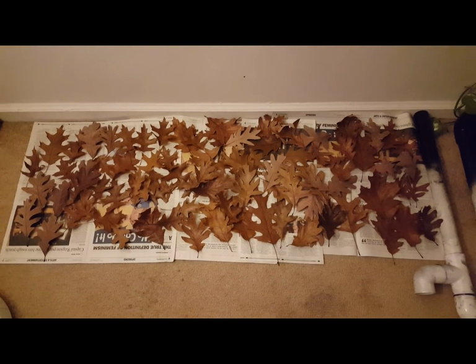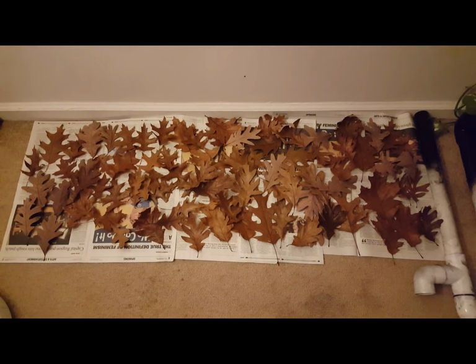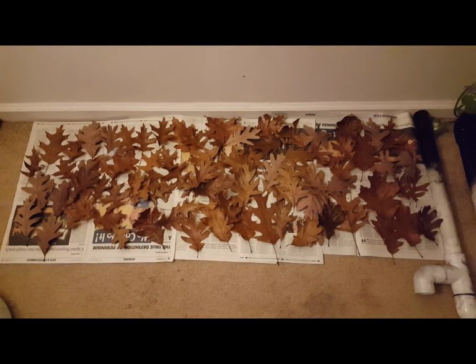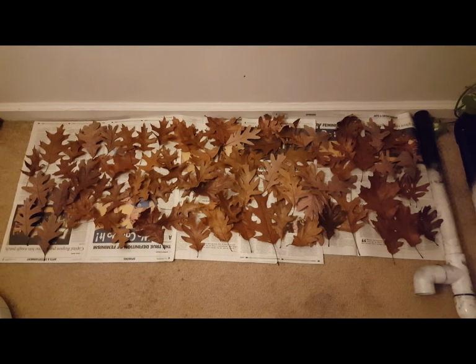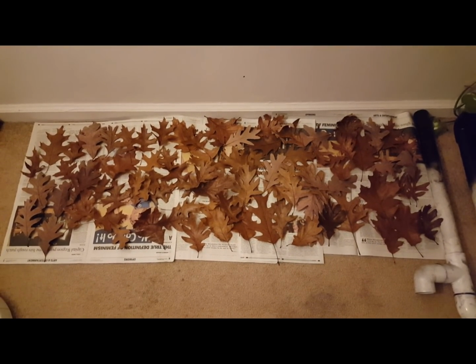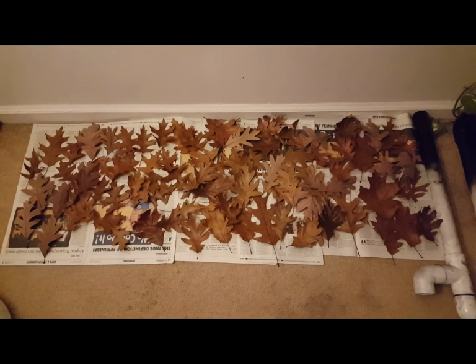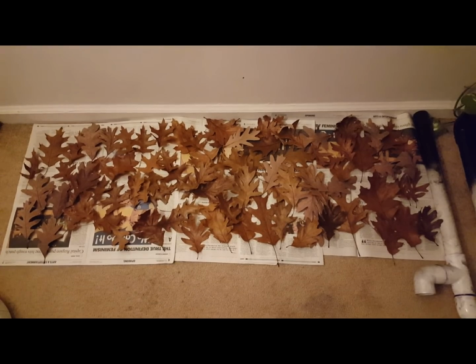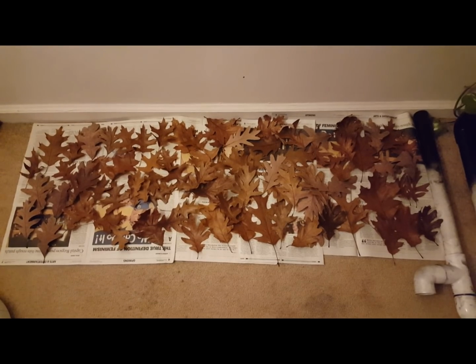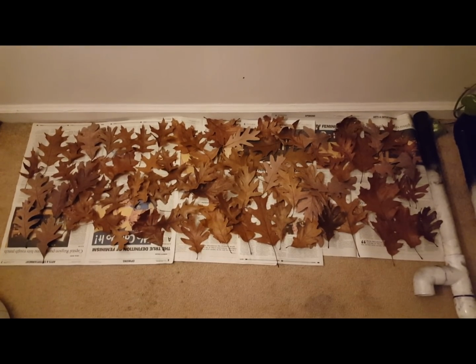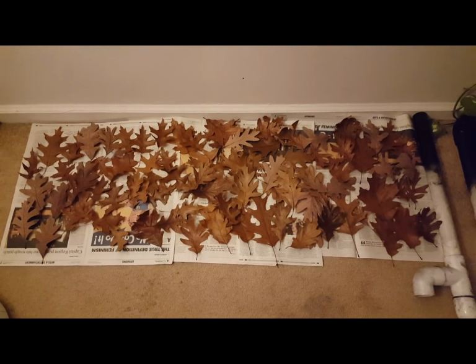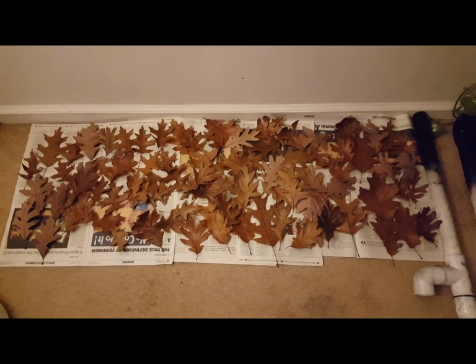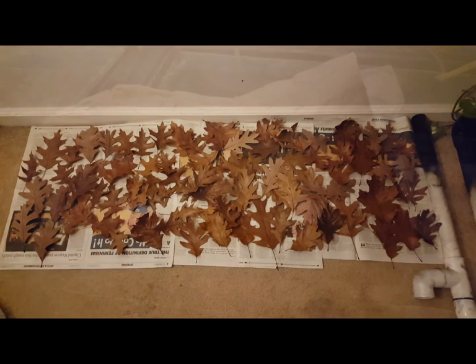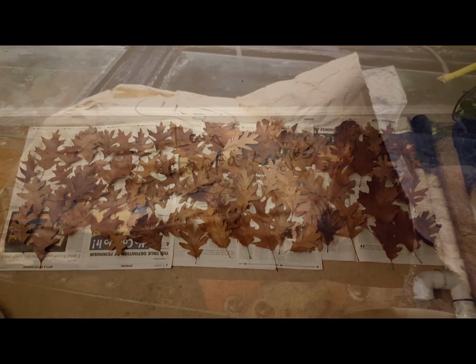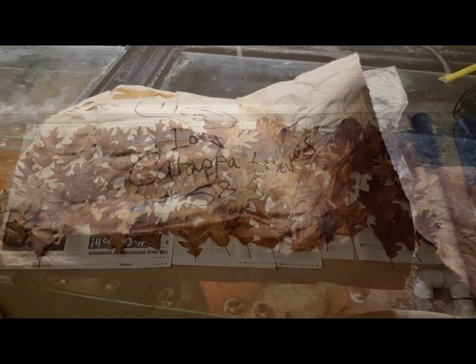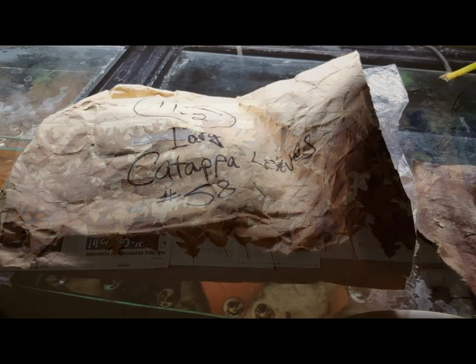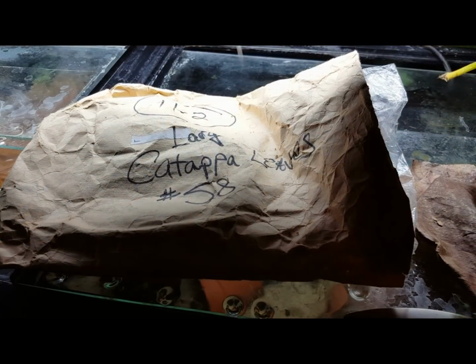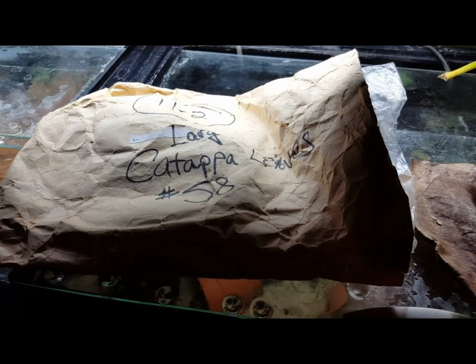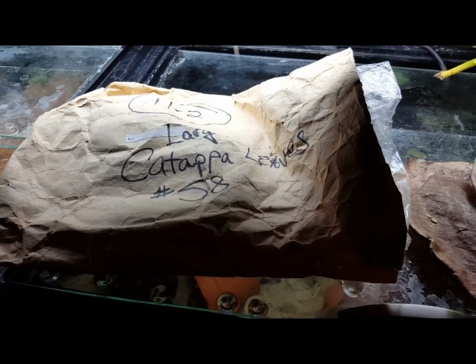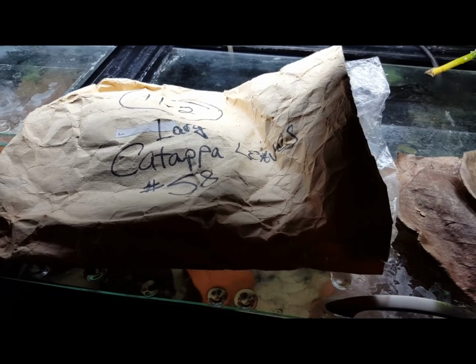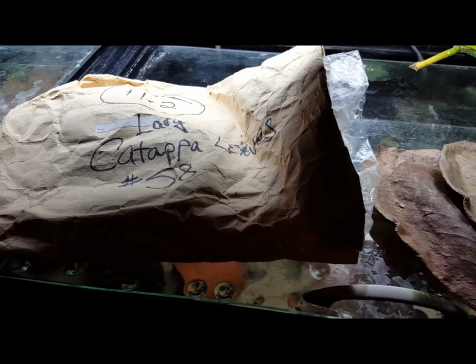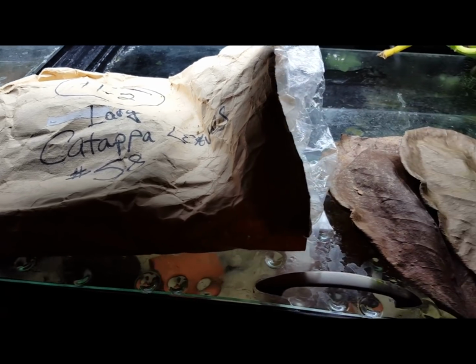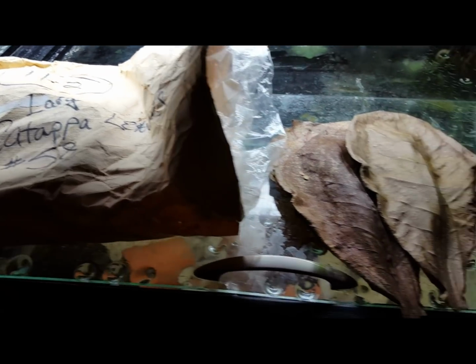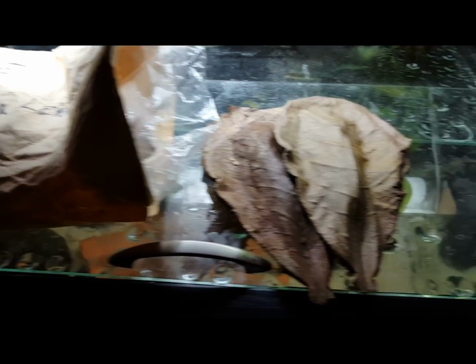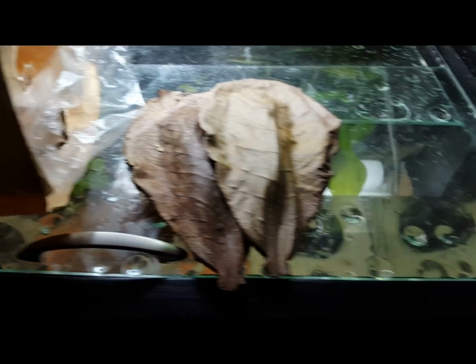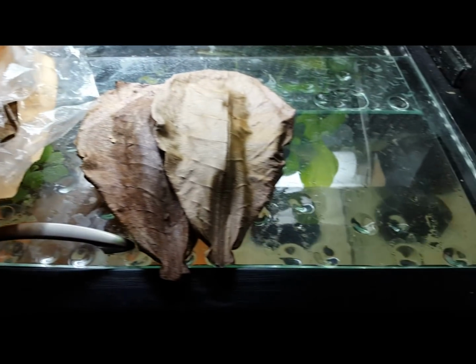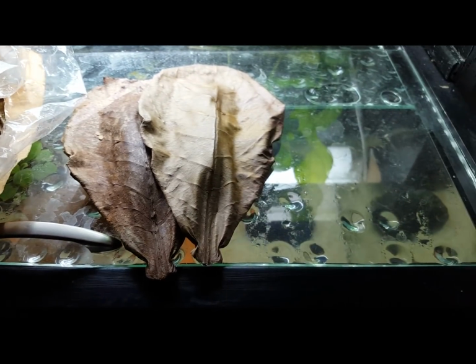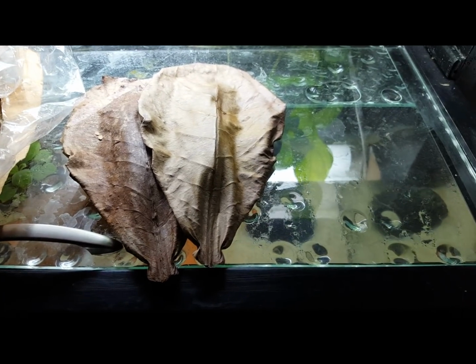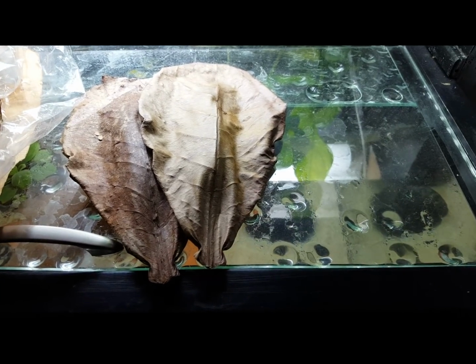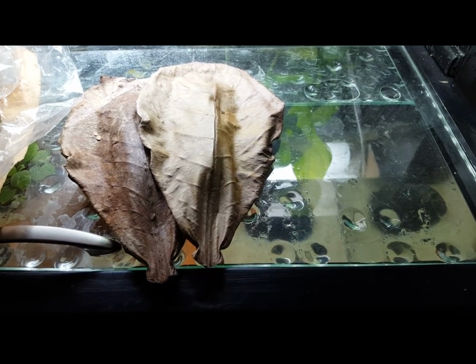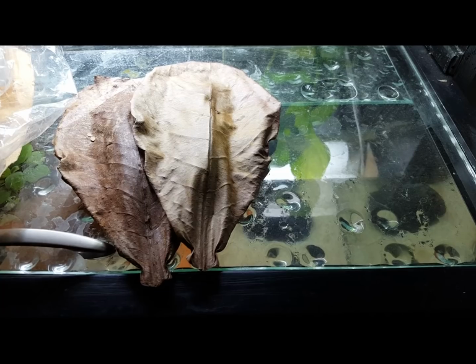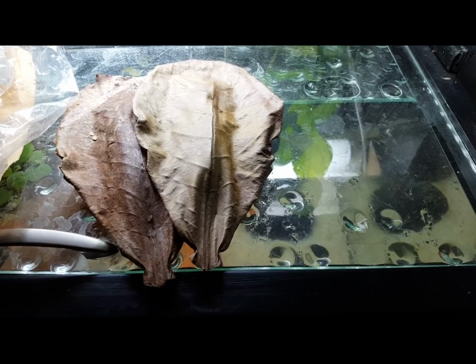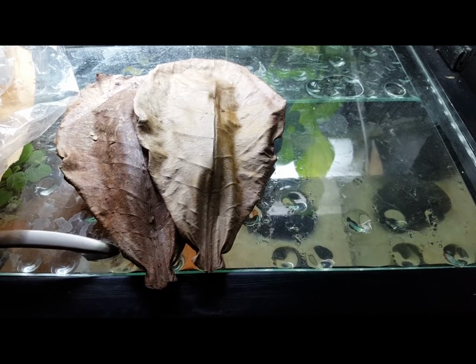Which leaves can be used in the aquarium? I have experience using Indian almond, catapa, and oak leaves. Indian almond and catapa leaves are fairly easily ordered online. However, I live in the United States and the oak tree is fairly common — you can't beat free.